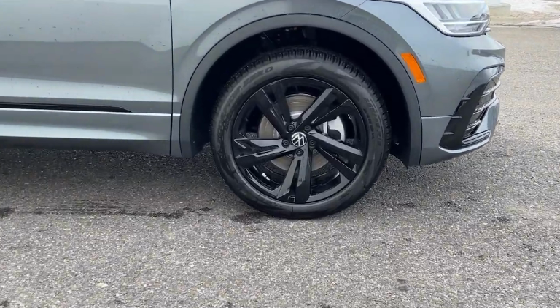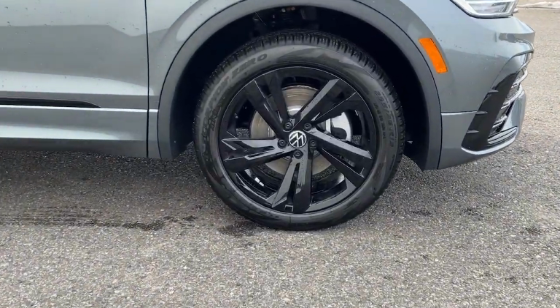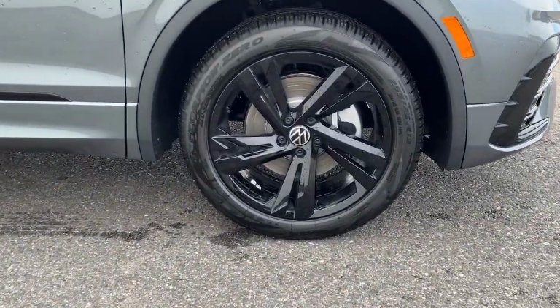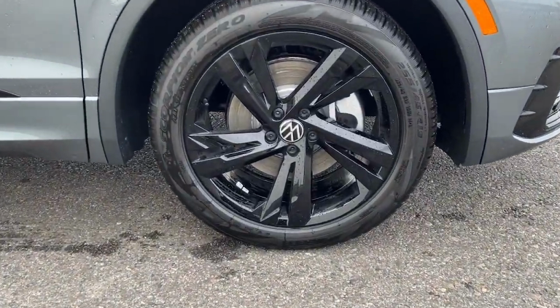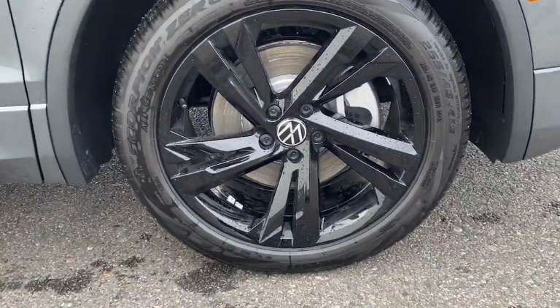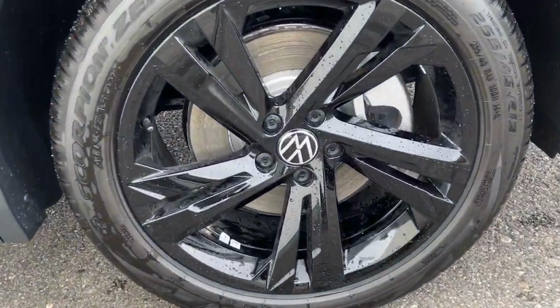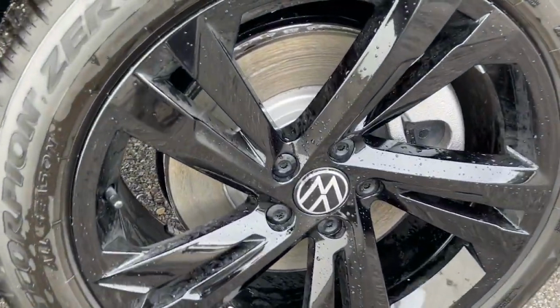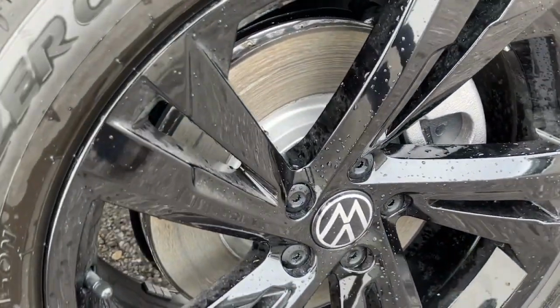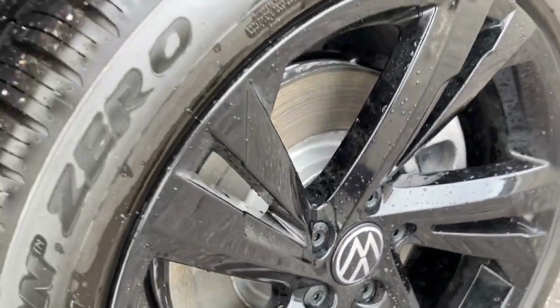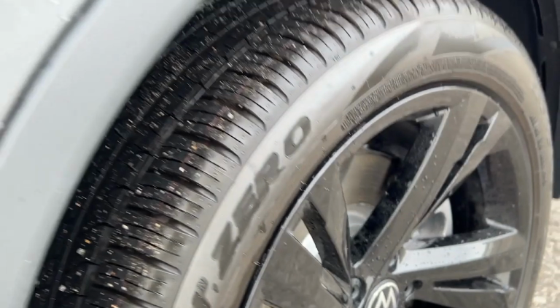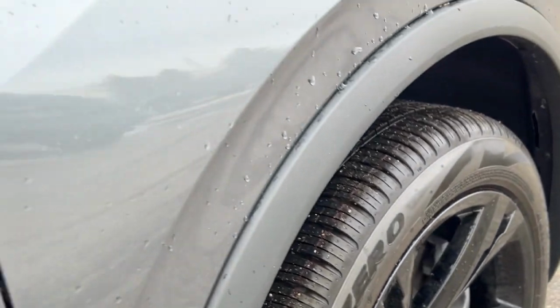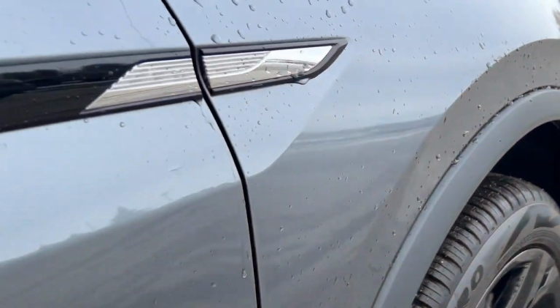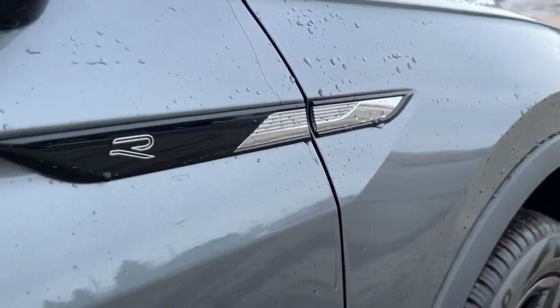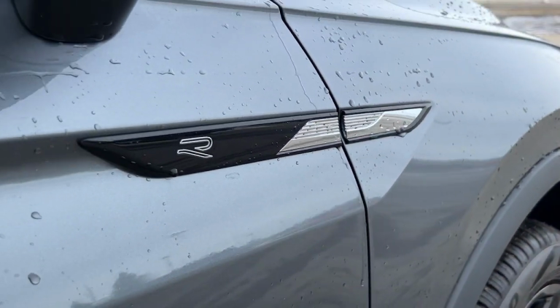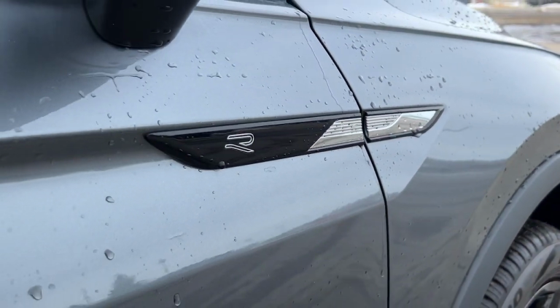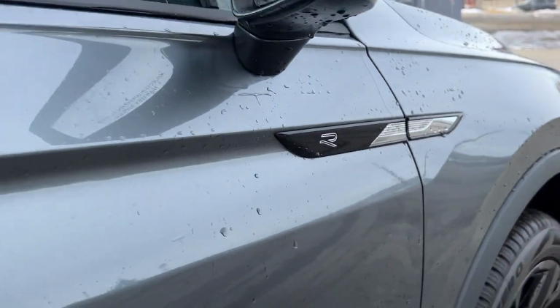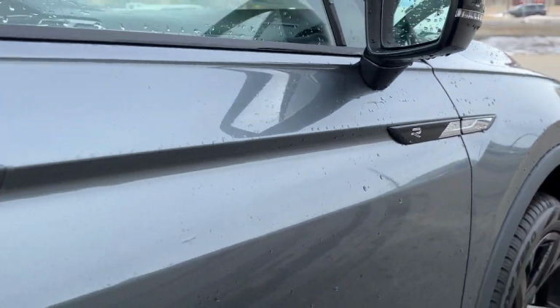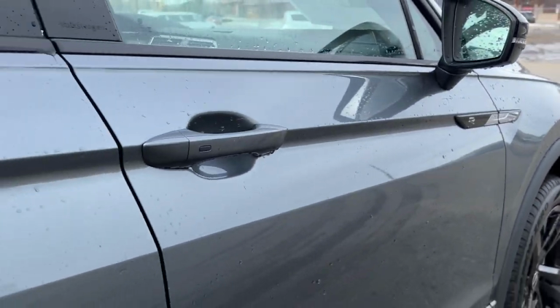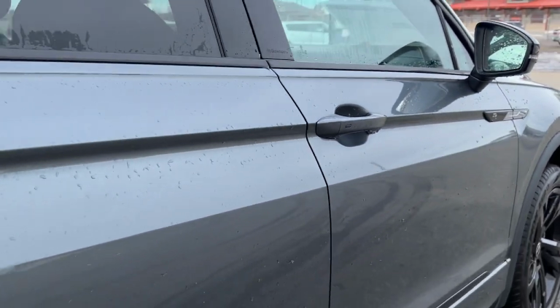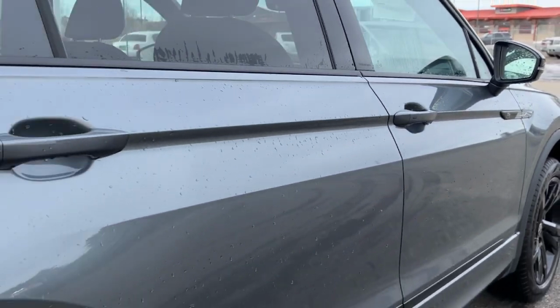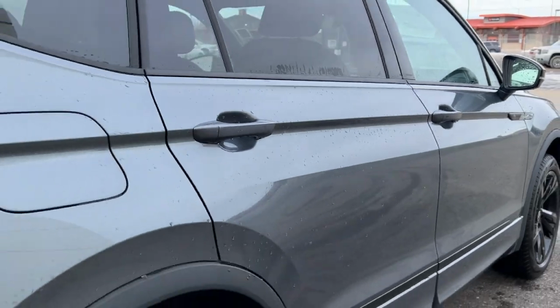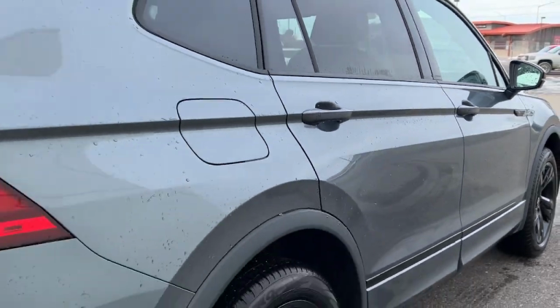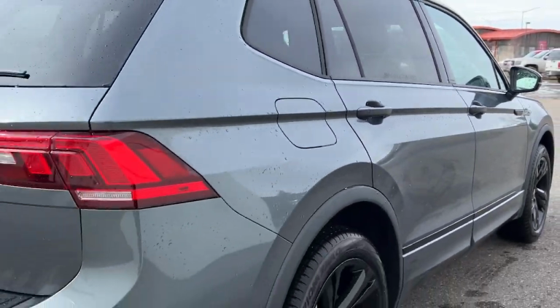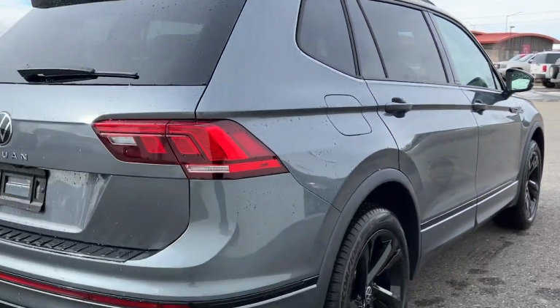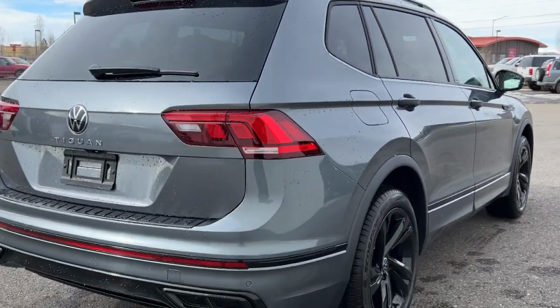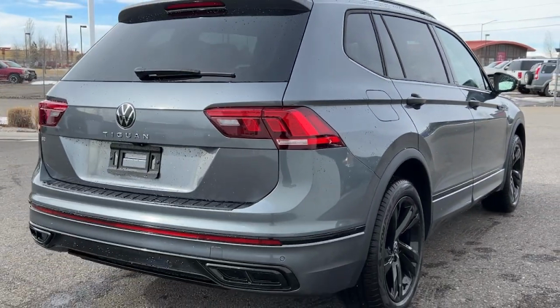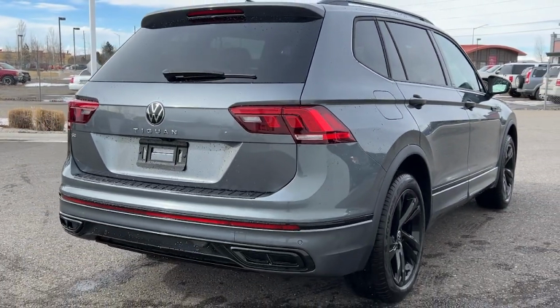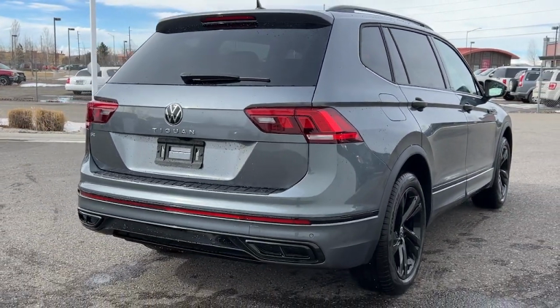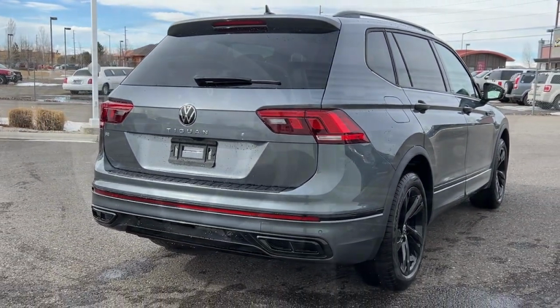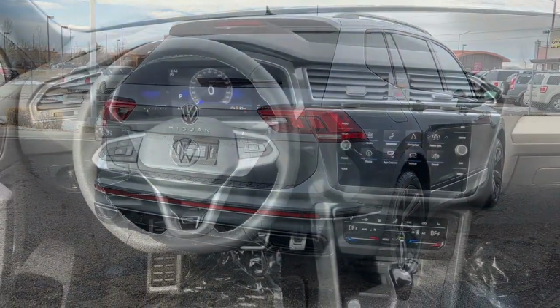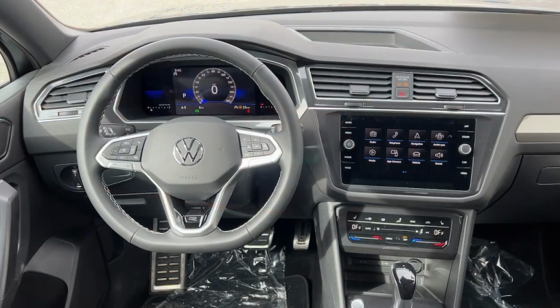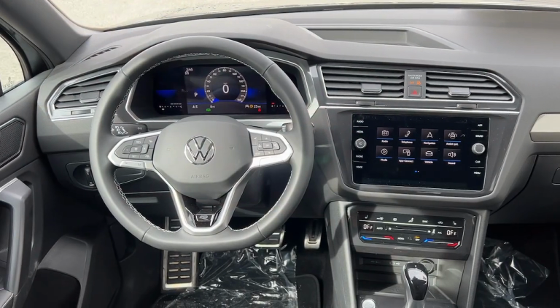These are just some of the great options this vehicle comes with: keyless entry, sun moonroof, satellite radio, power liftgate, heated mirrors, aluminum wheels, rear AC, power driver's seat, alarm, and dual-zone AC.